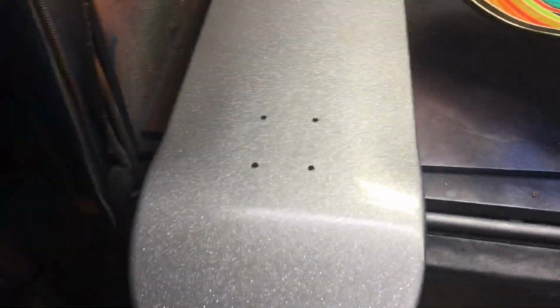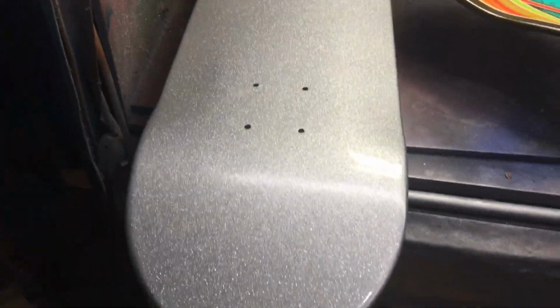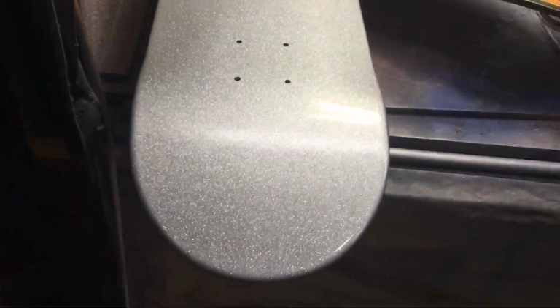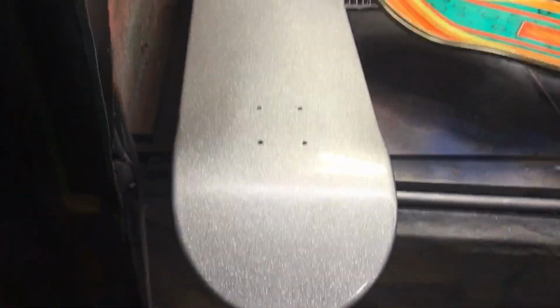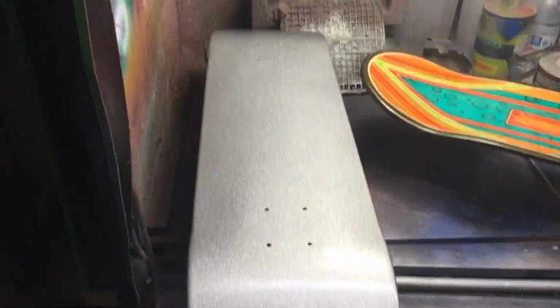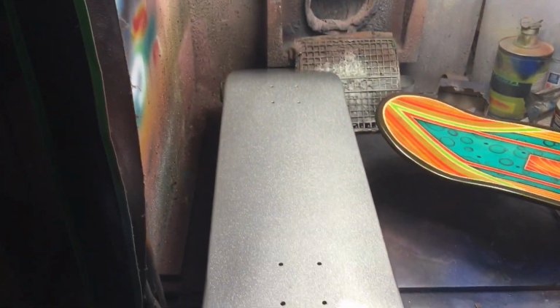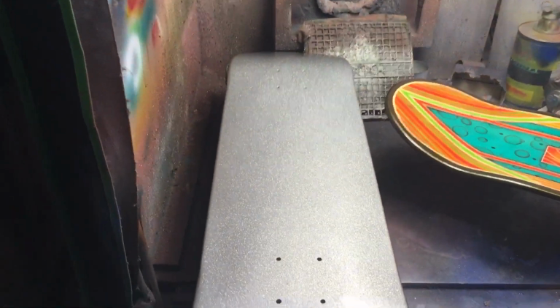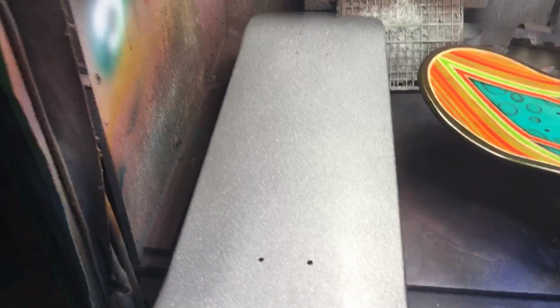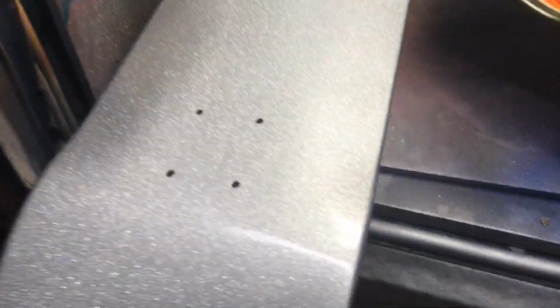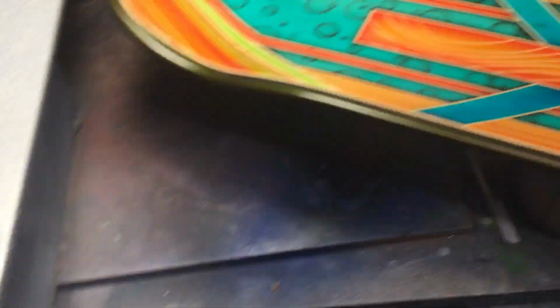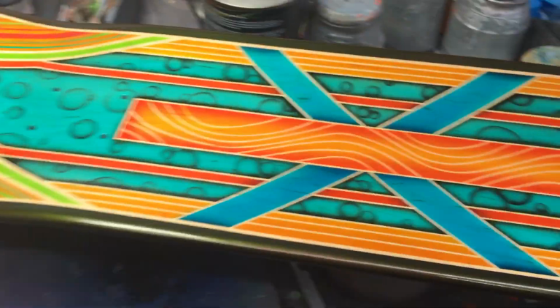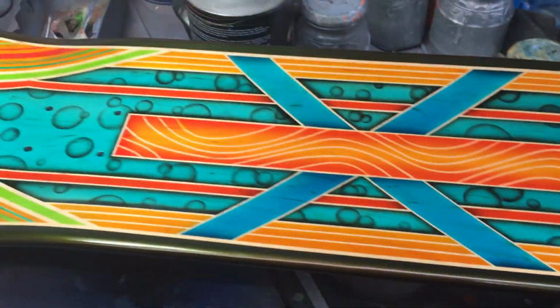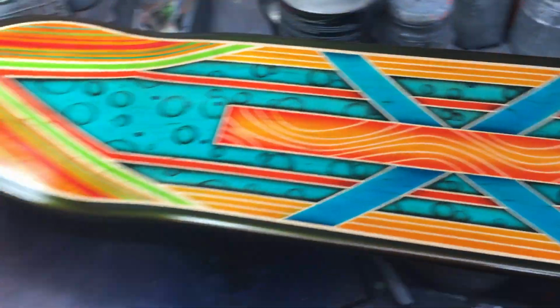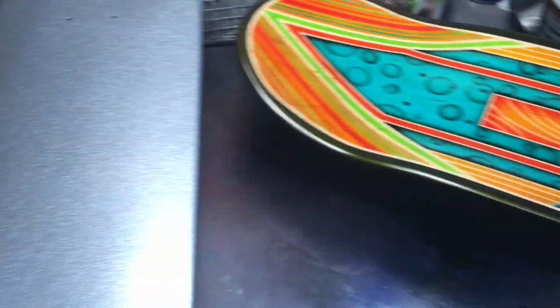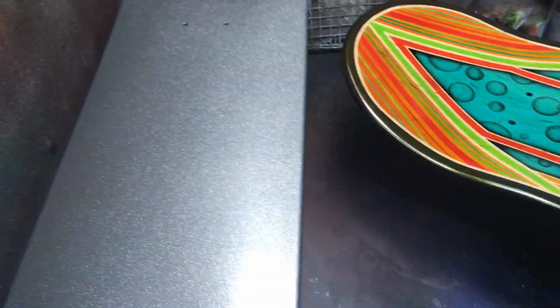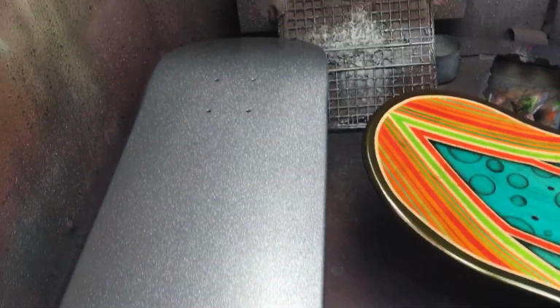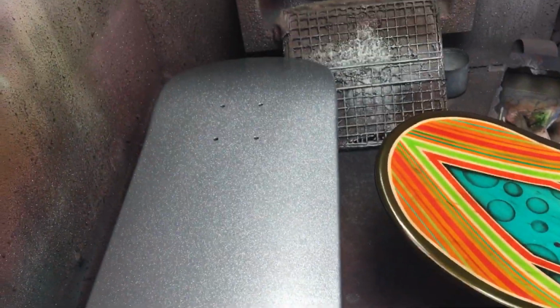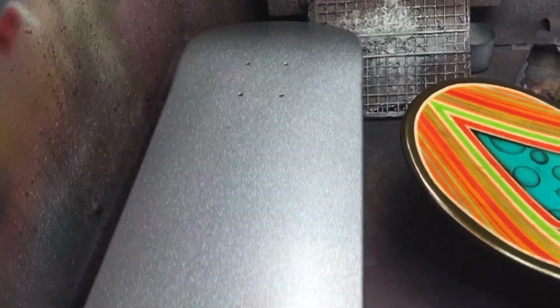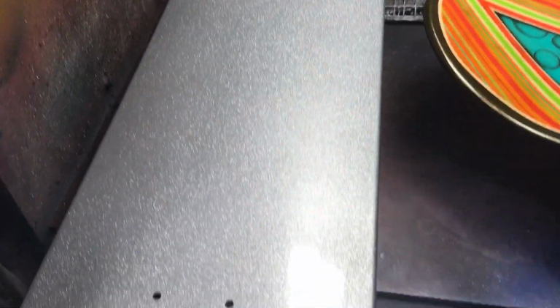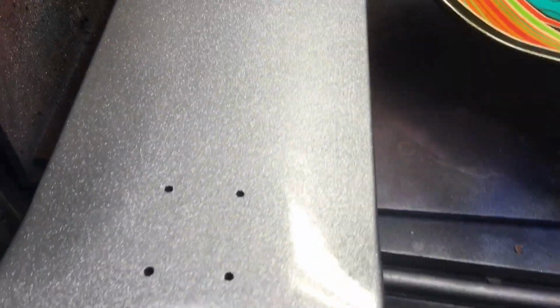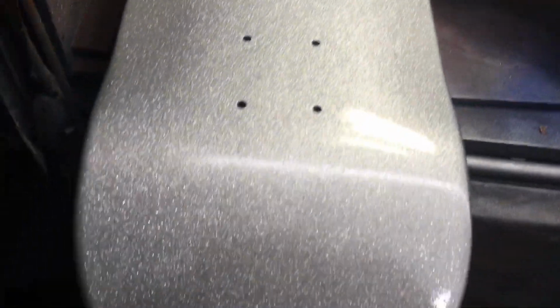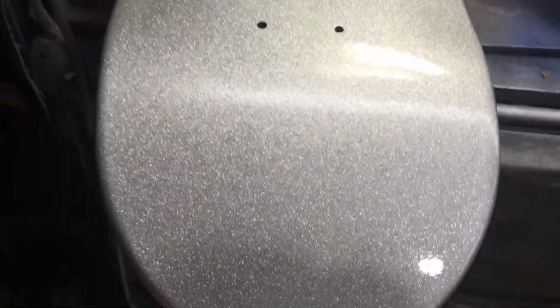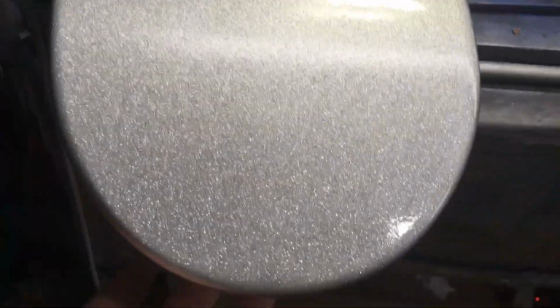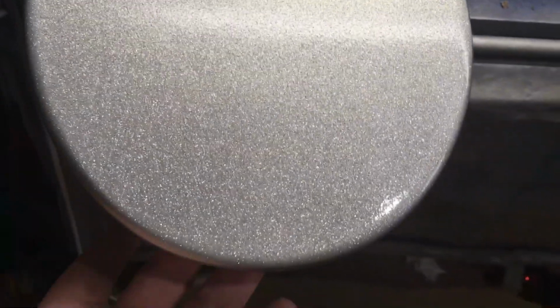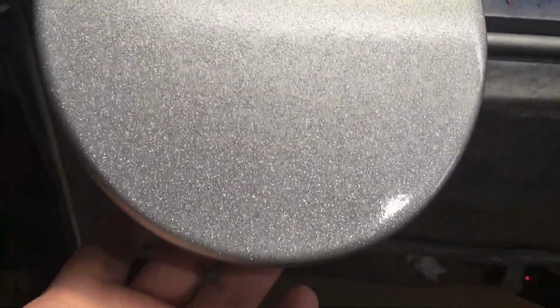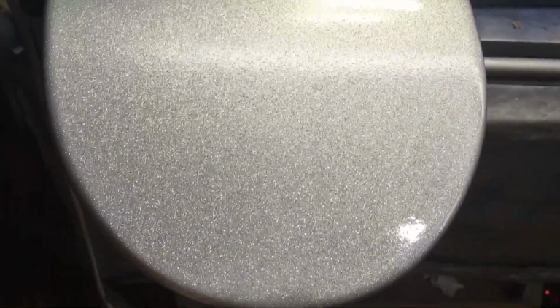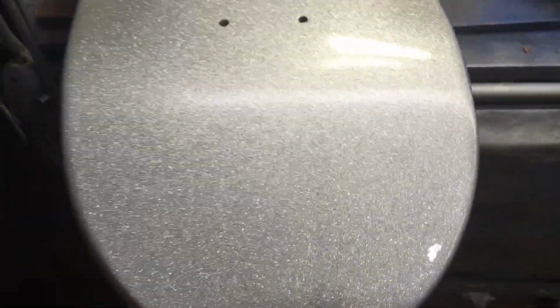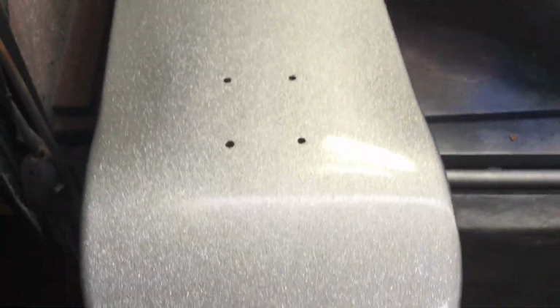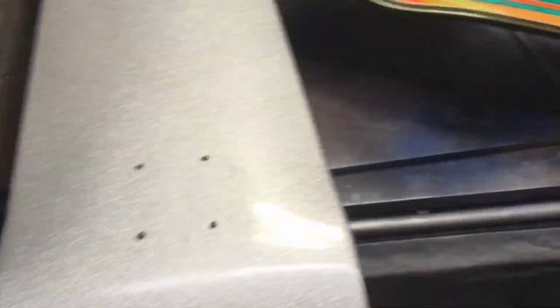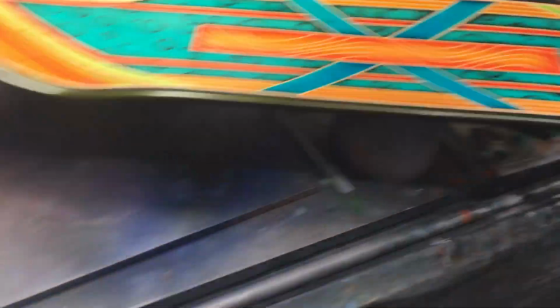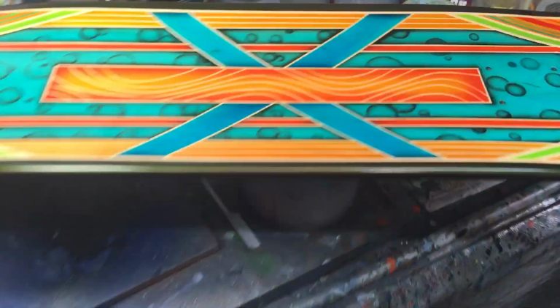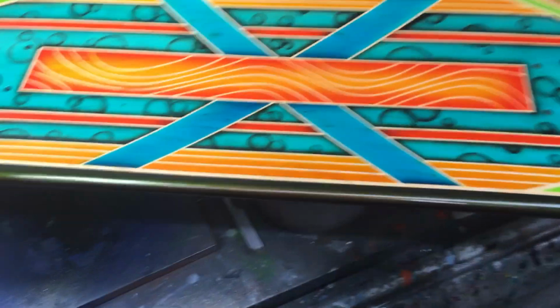Just done a metal flake one as well. That's the bottom side, that's the top side on this one. They're just going to be wall hangers these — they're not going to be used, hopefully. Well, if they do get used they're getting knackered.